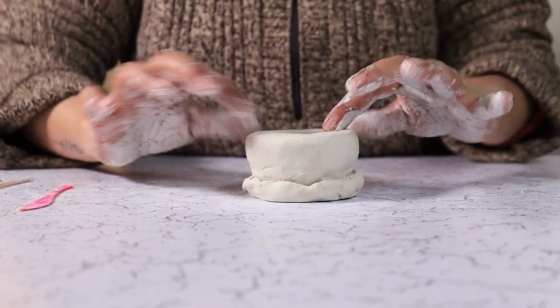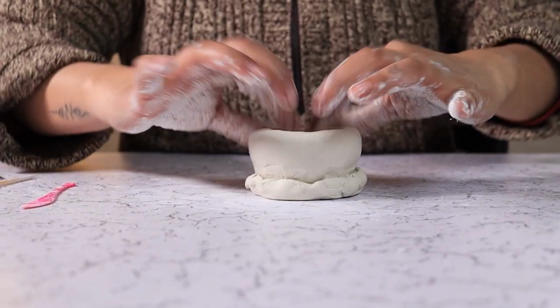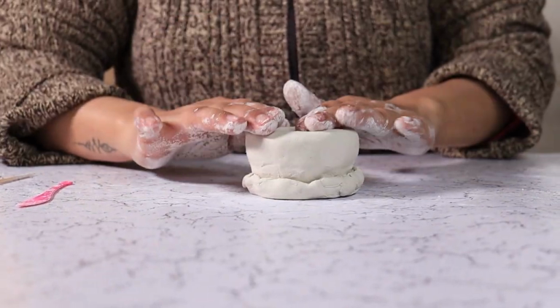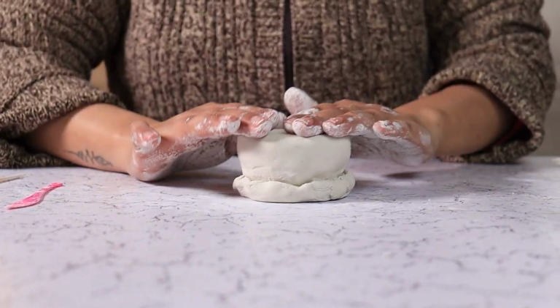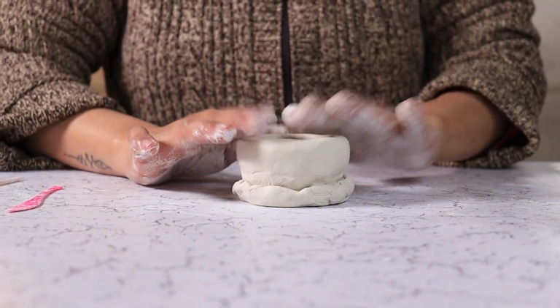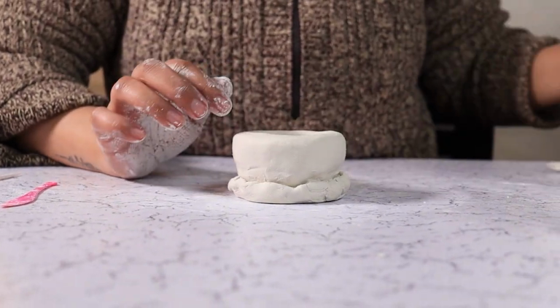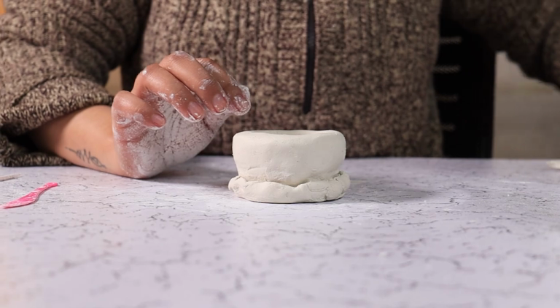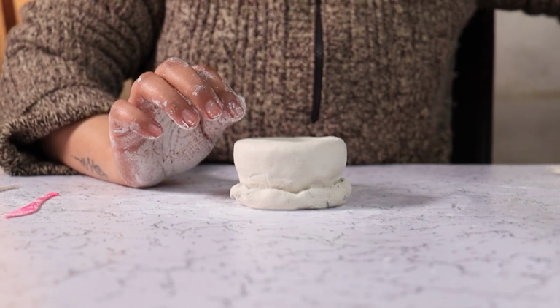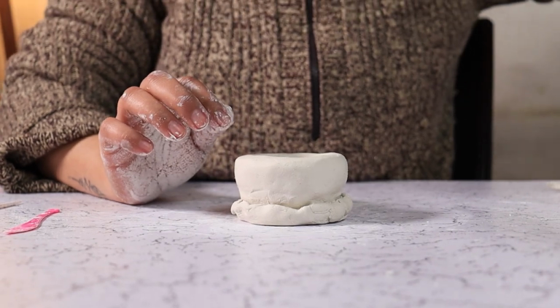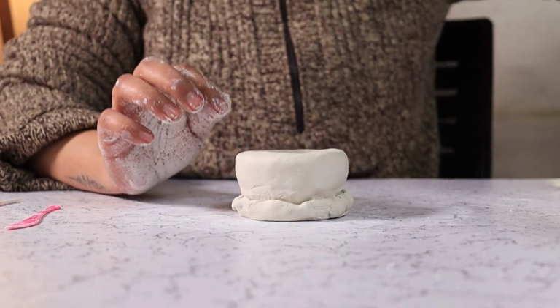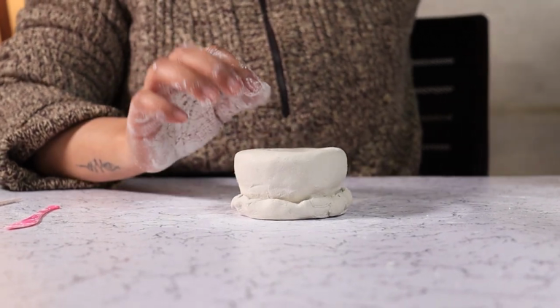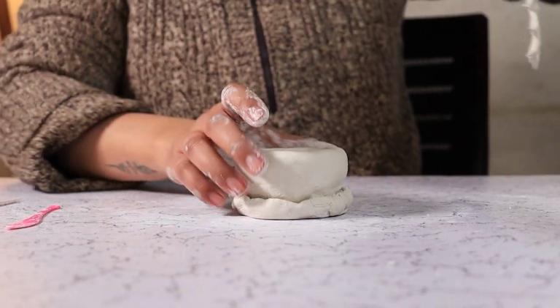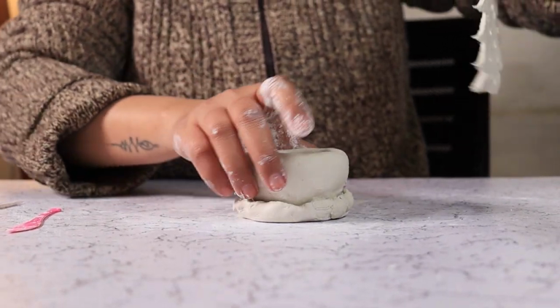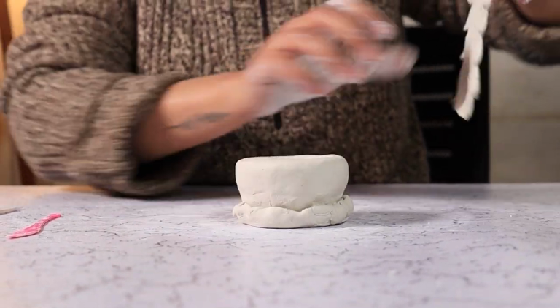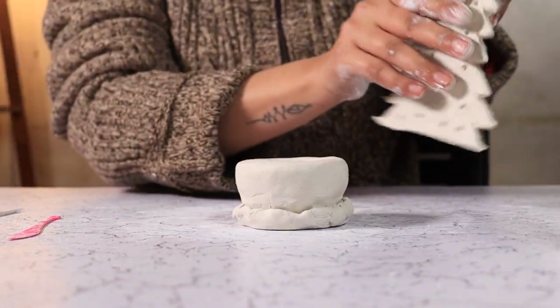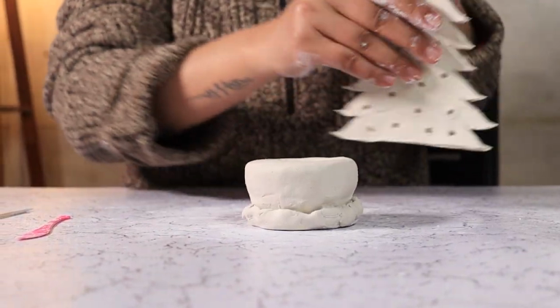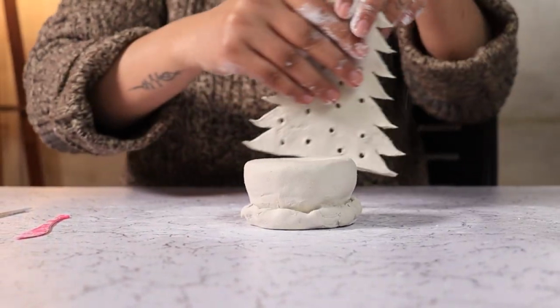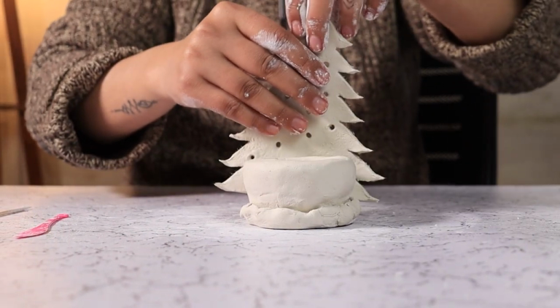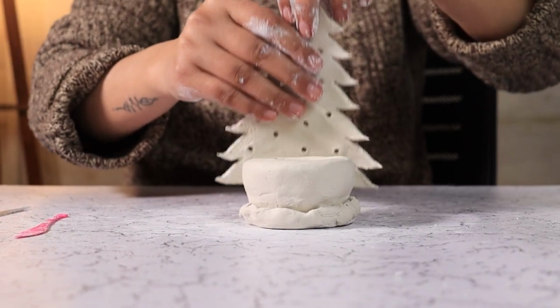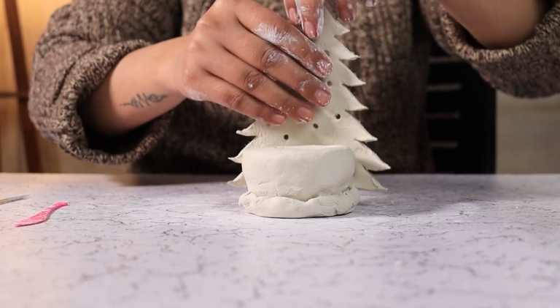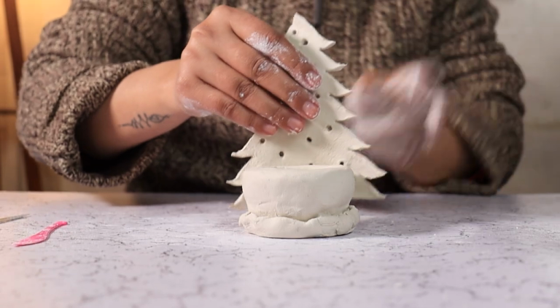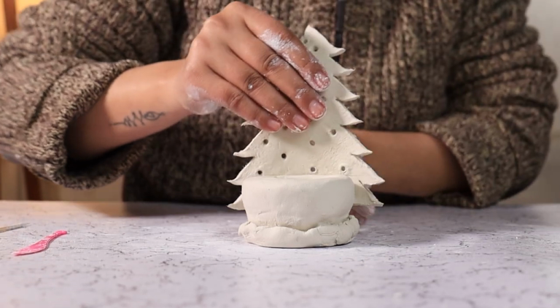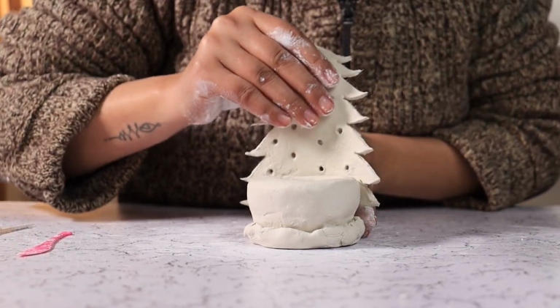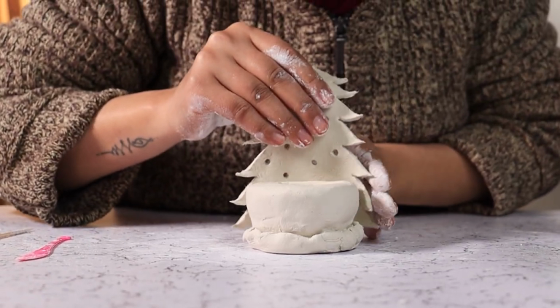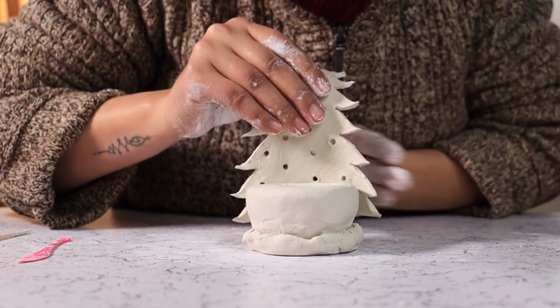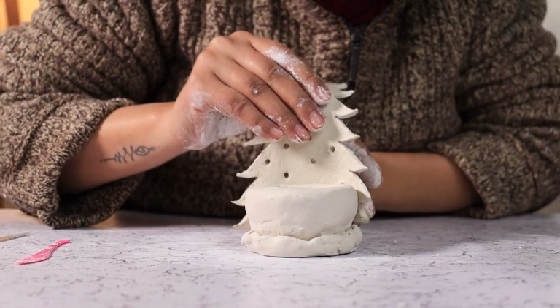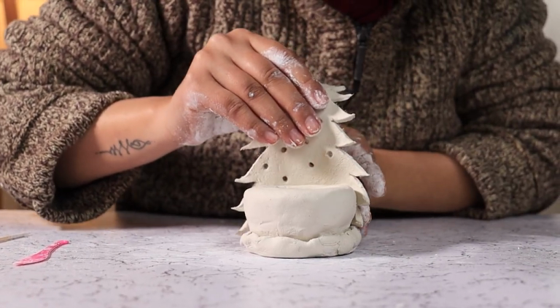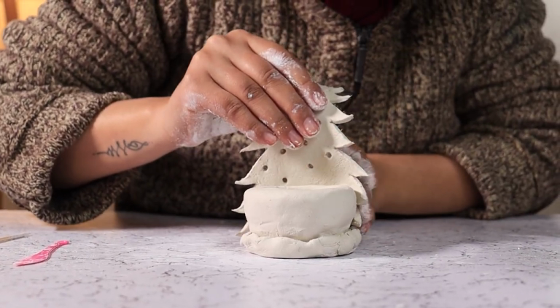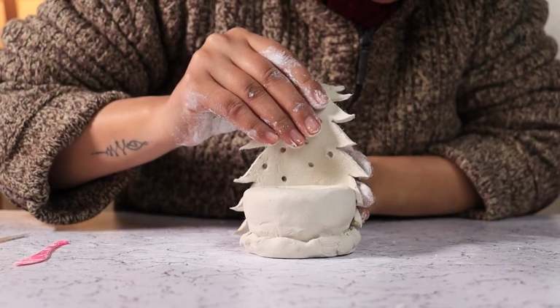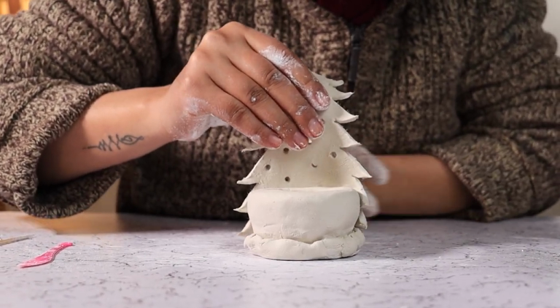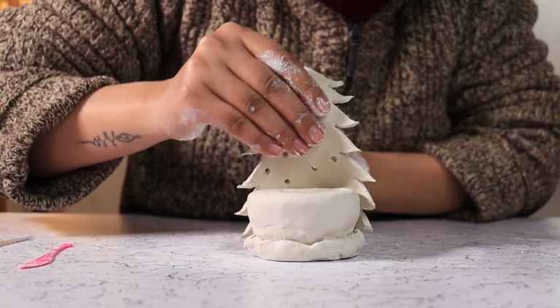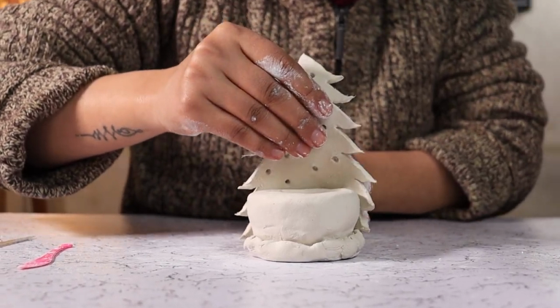Once our holder and trees are ready, we are going to attach our trees onto the saucer shape that we have created on the bottom.